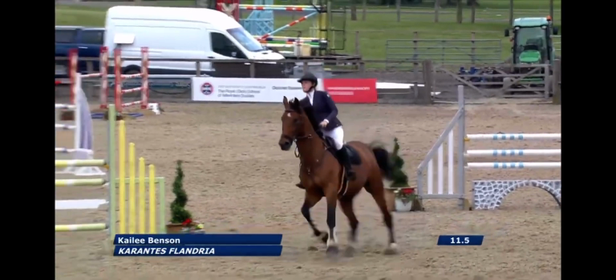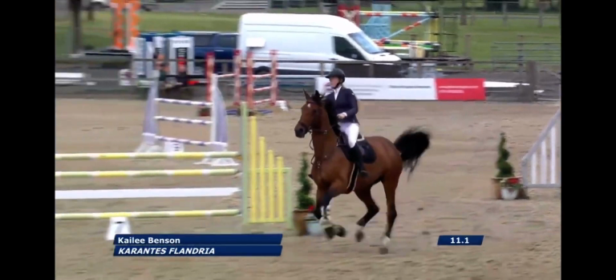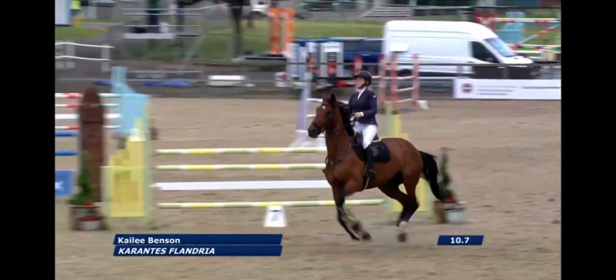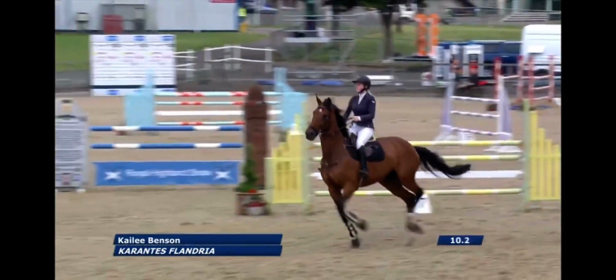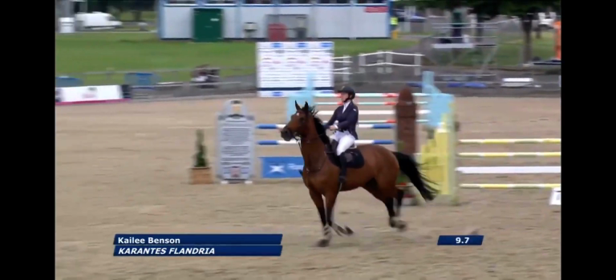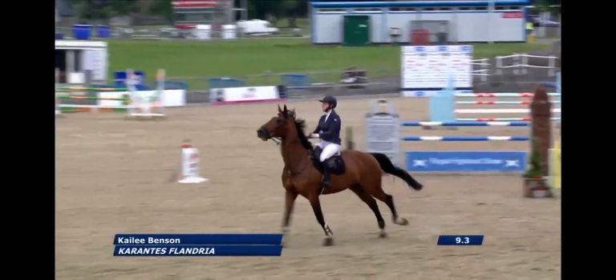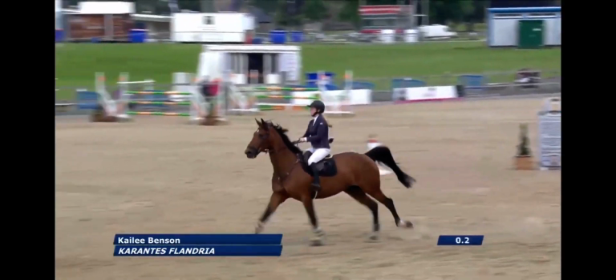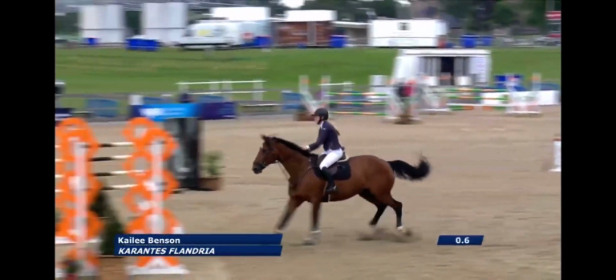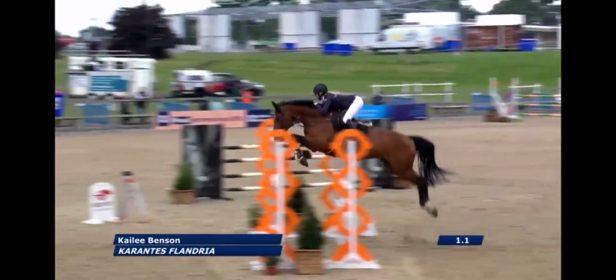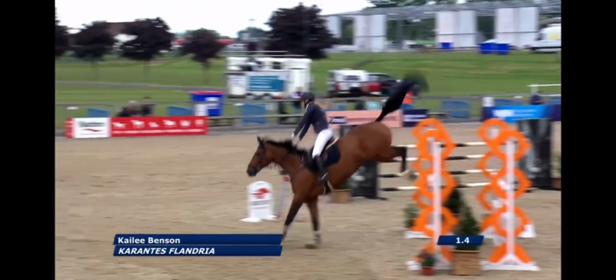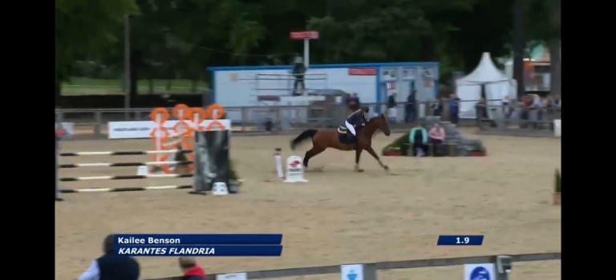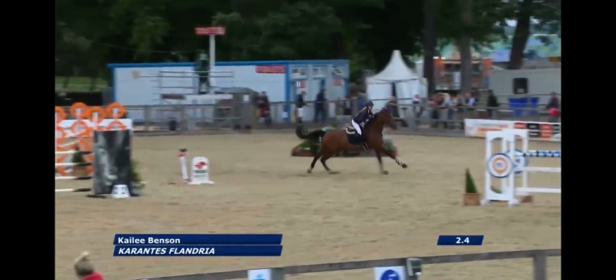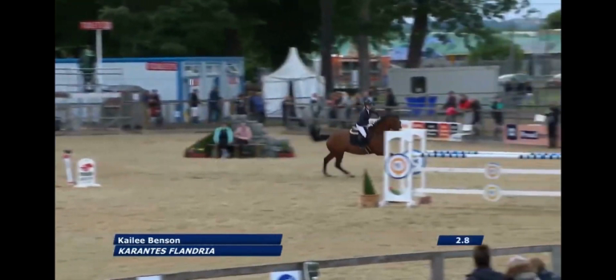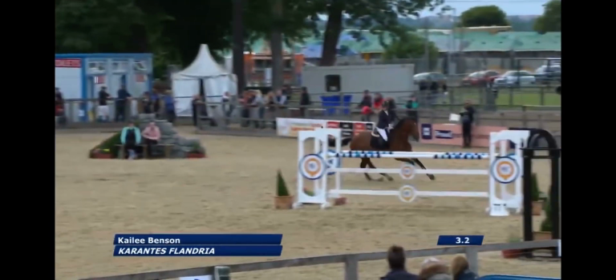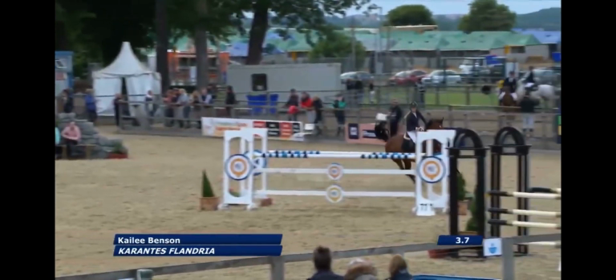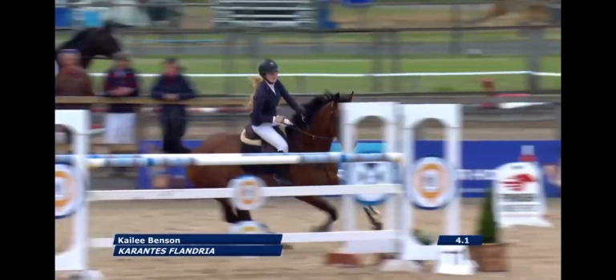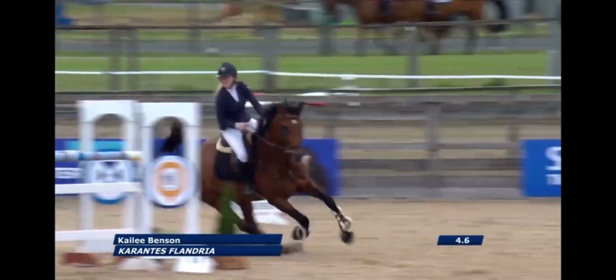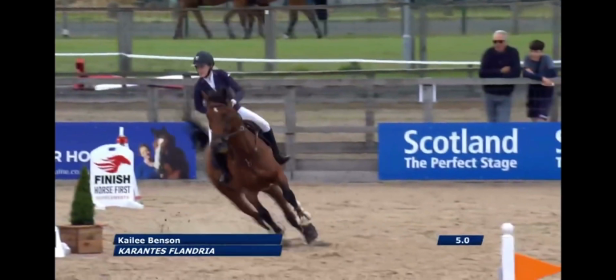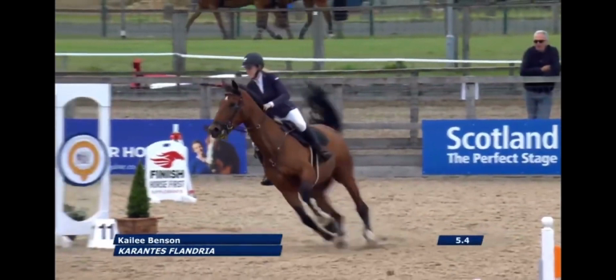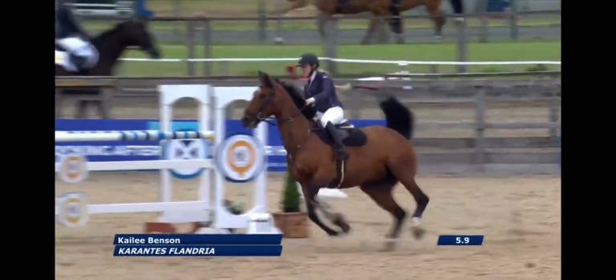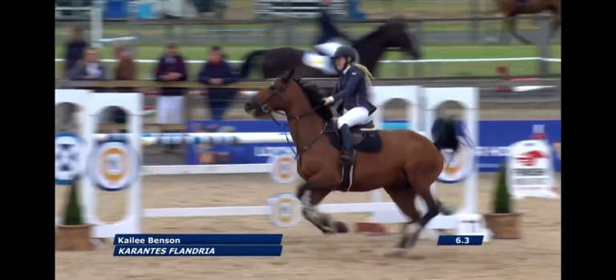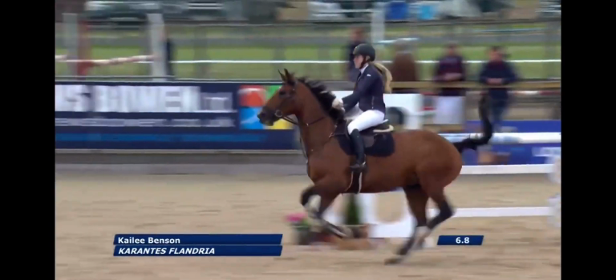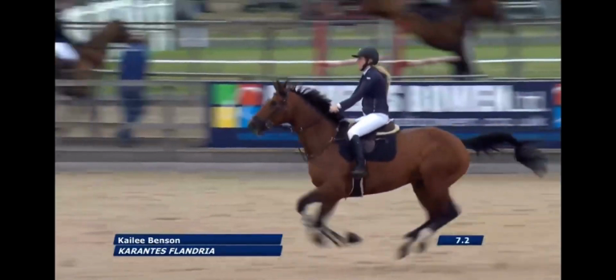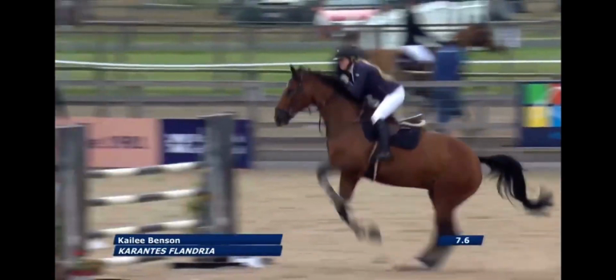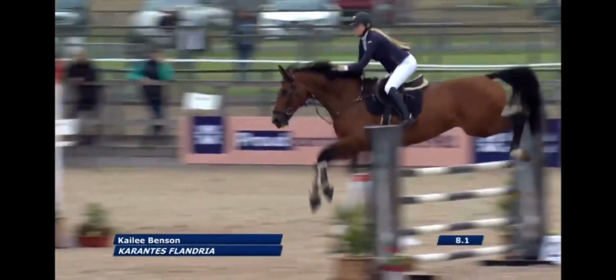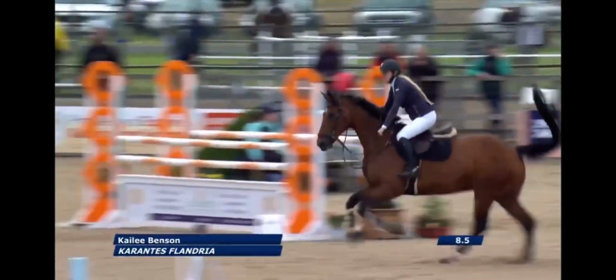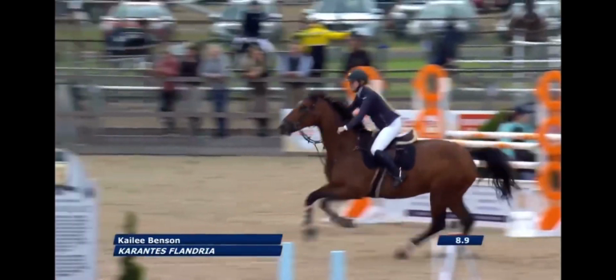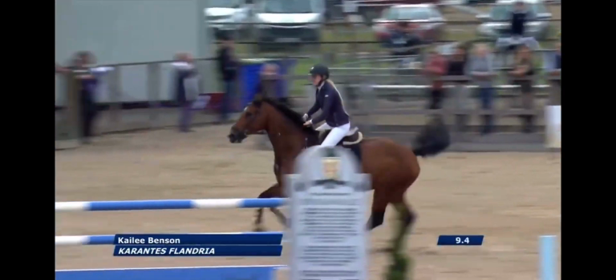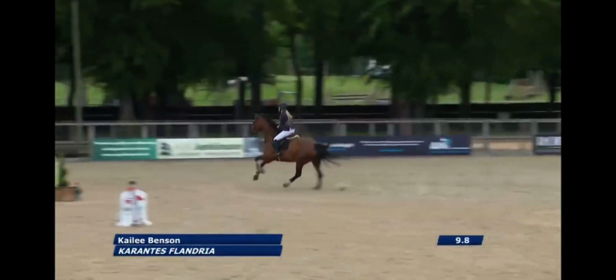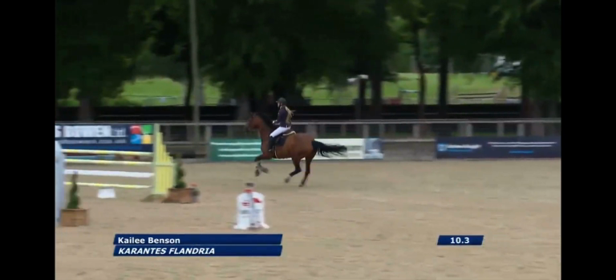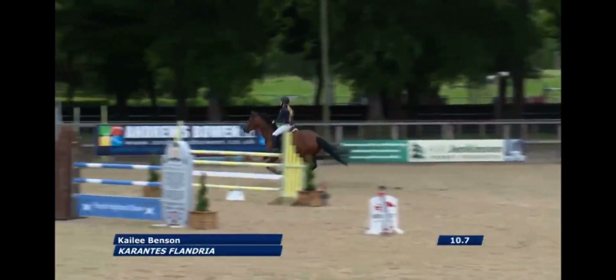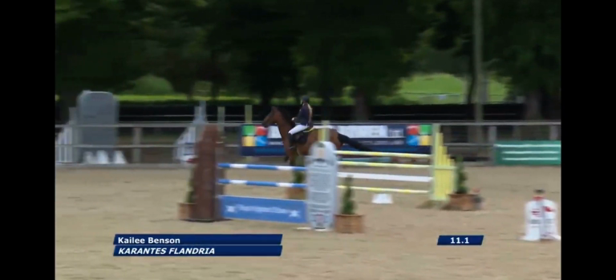She rides Carrantes Philandria. Moving well across the ground, but she has taken the outside line there. She's got a big open canter, this horse.